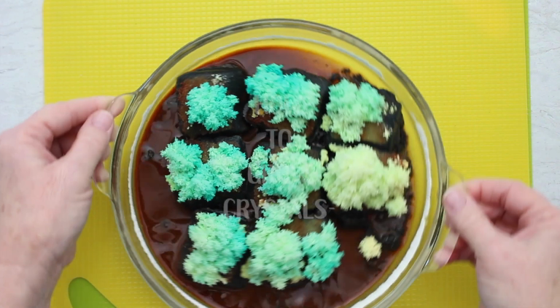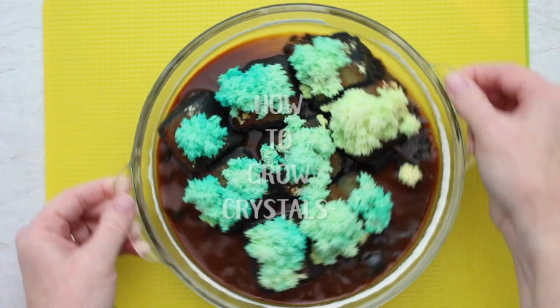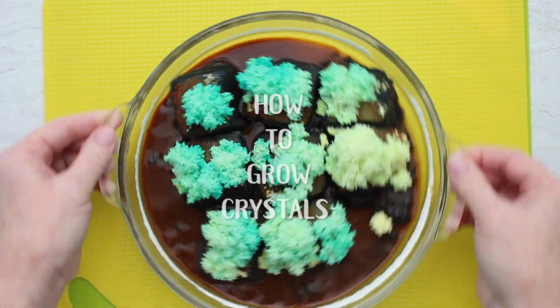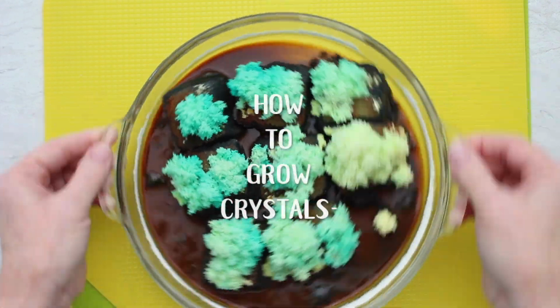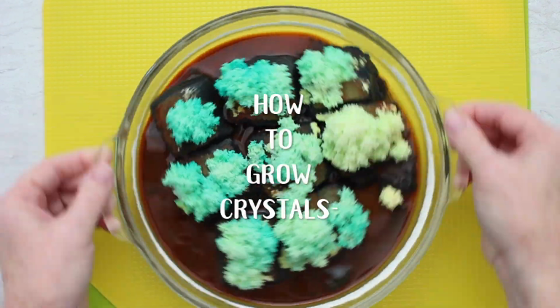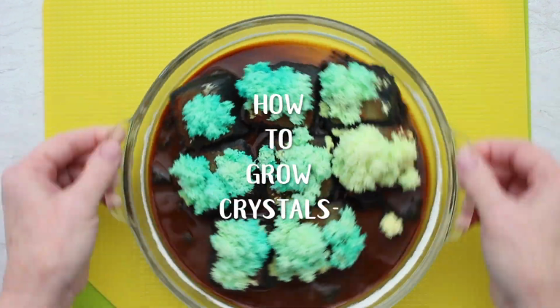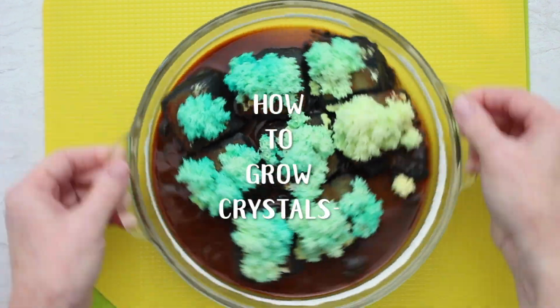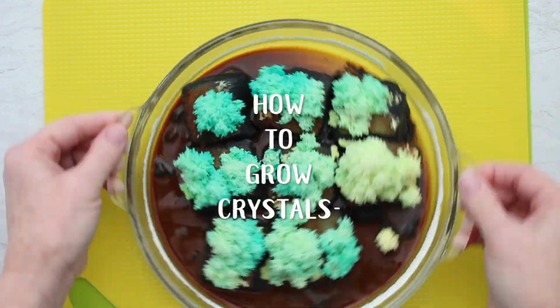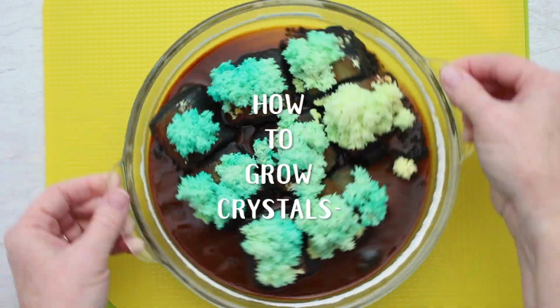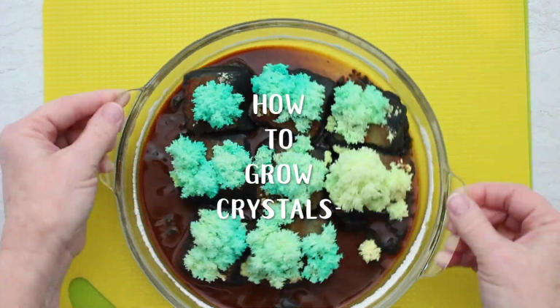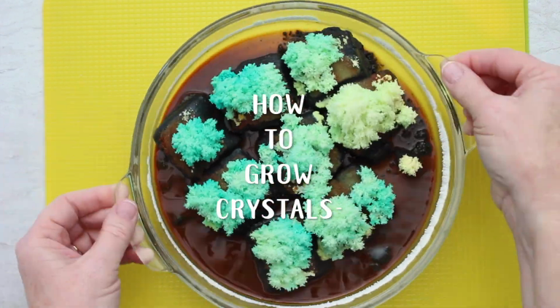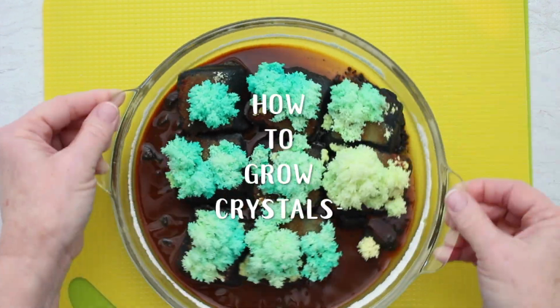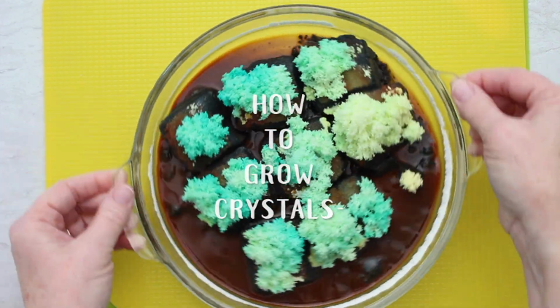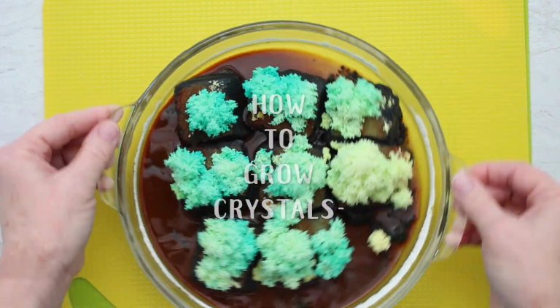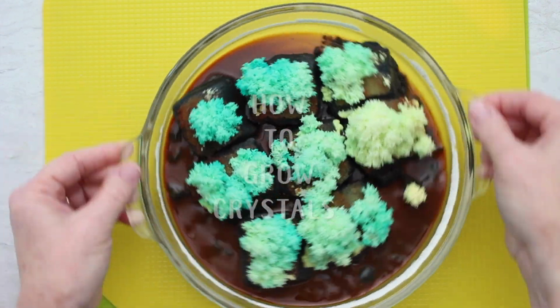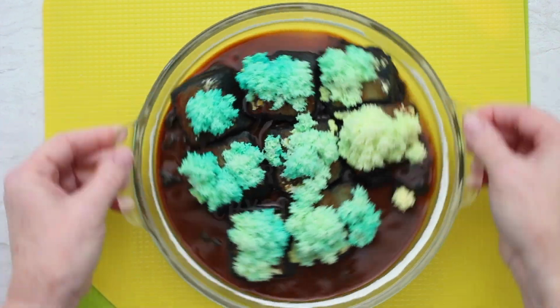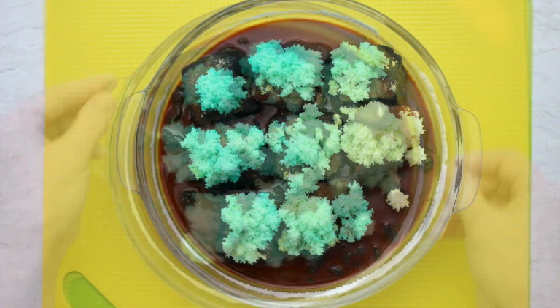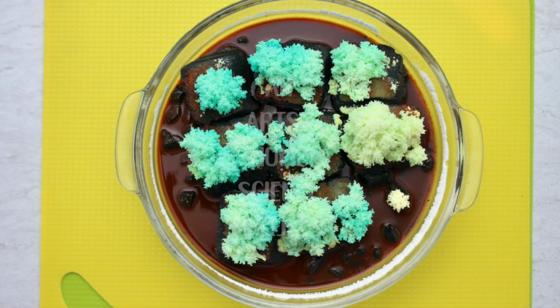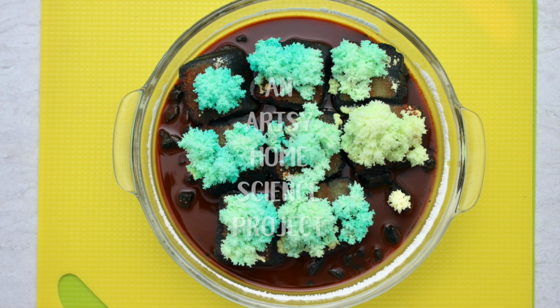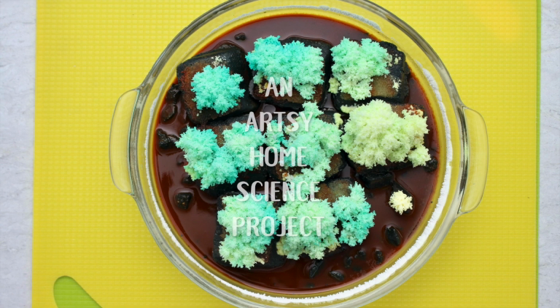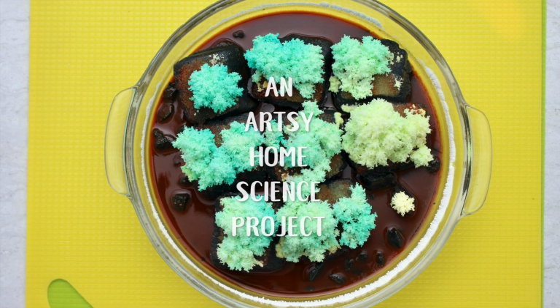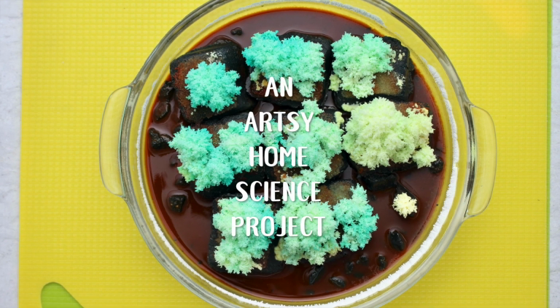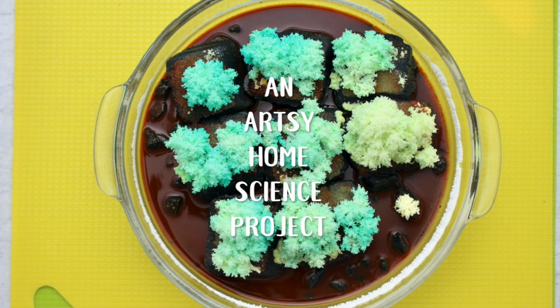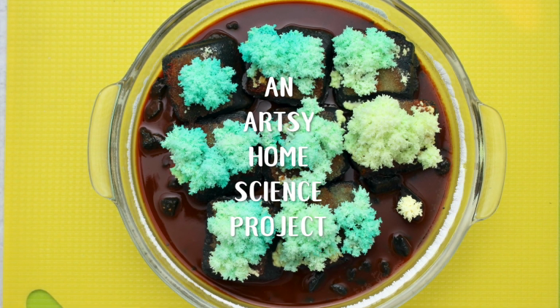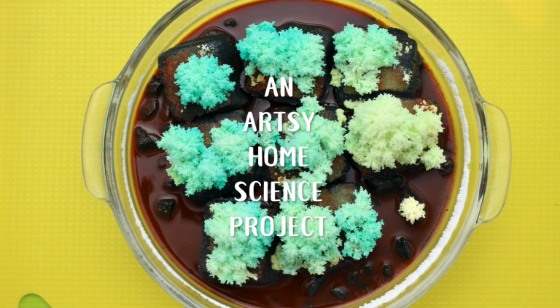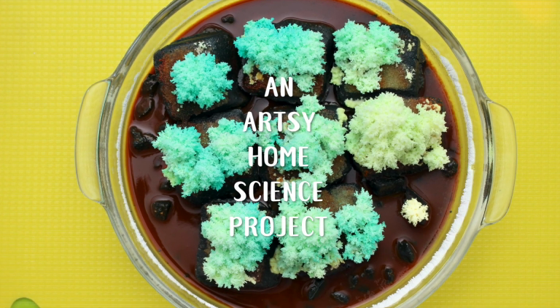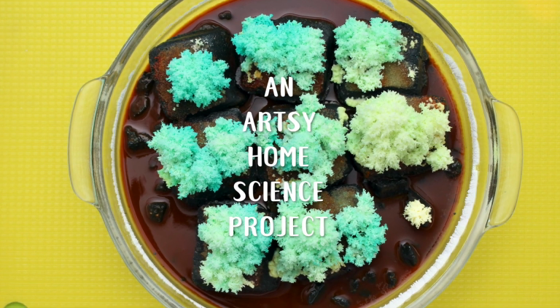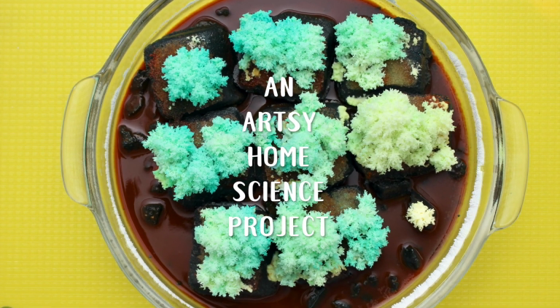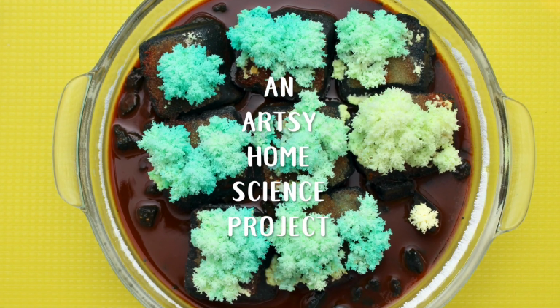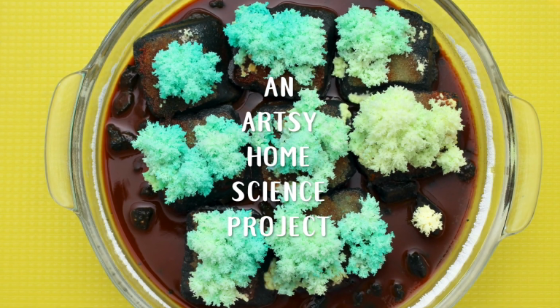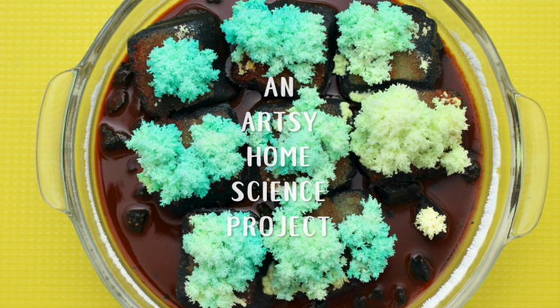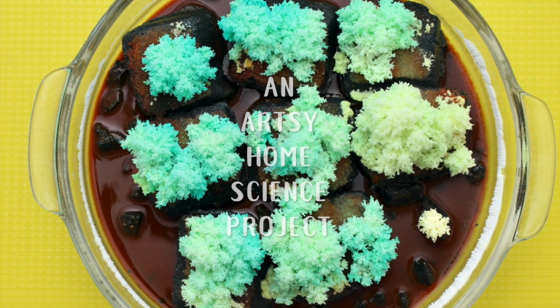Time to have some fun and learn how to grow crystals. It kind of puts art and science together, so I call it an artsy home science project.